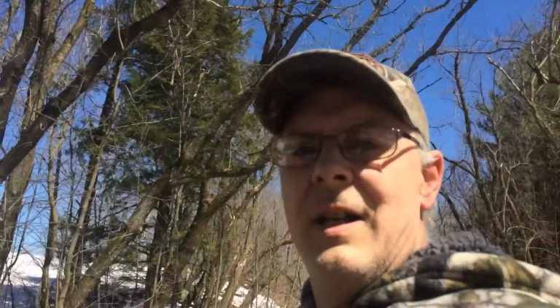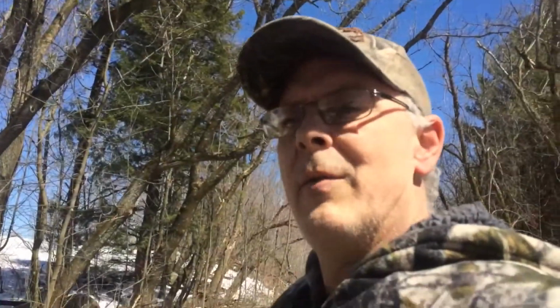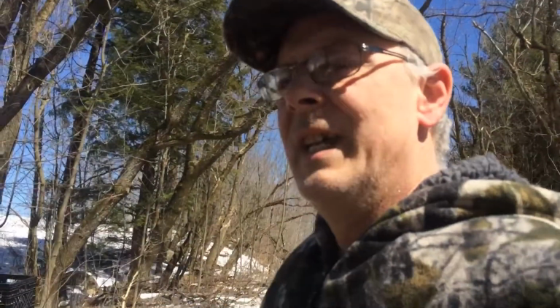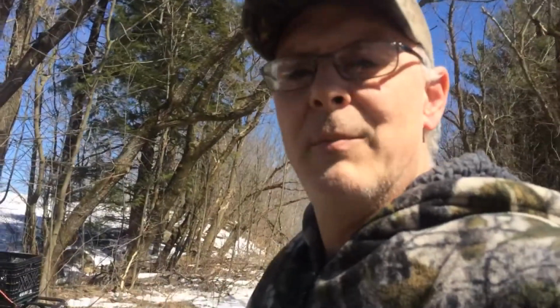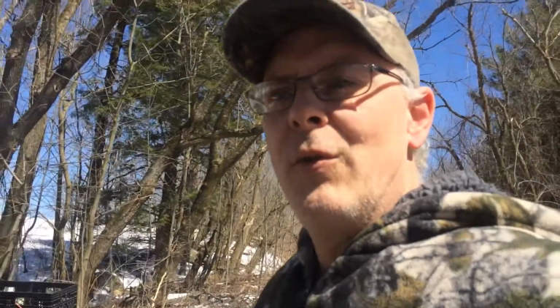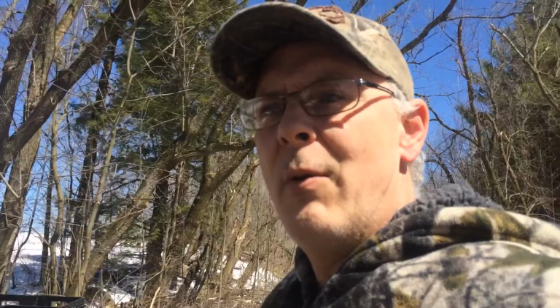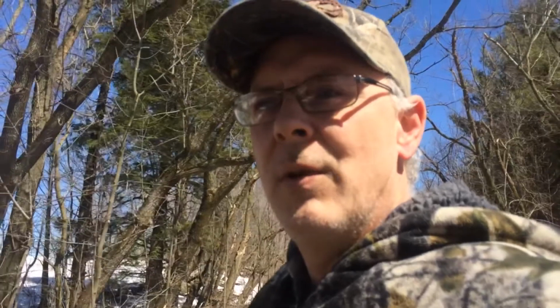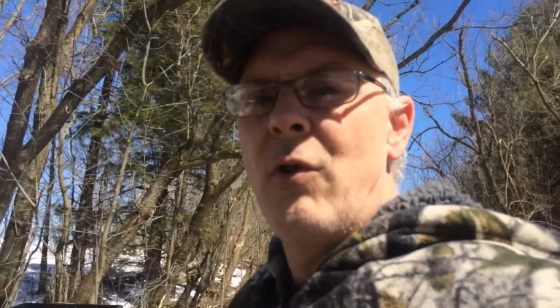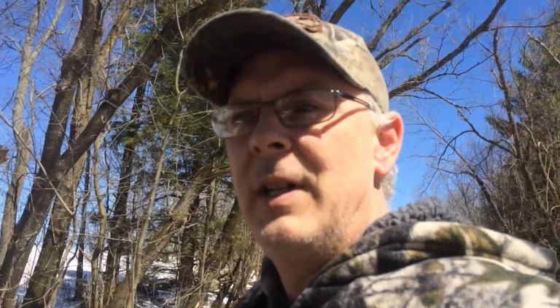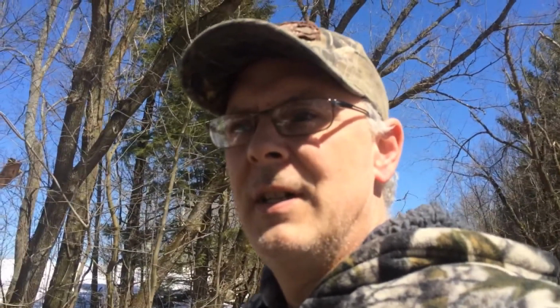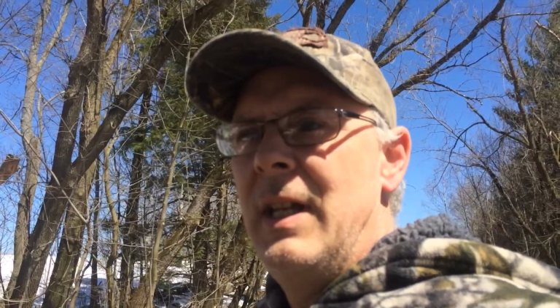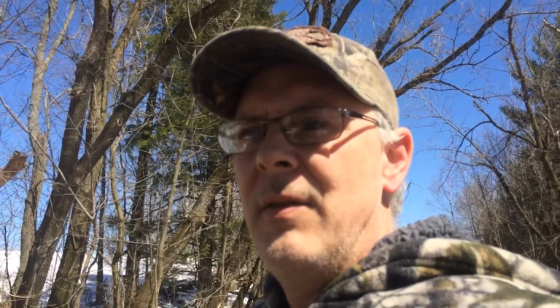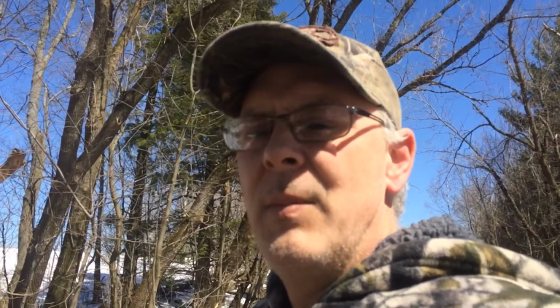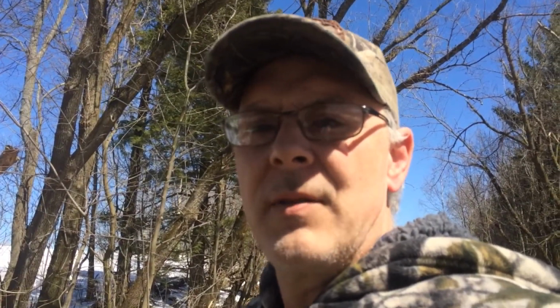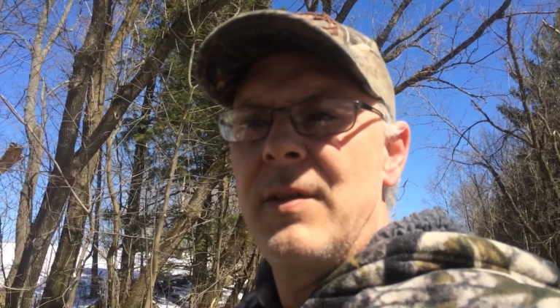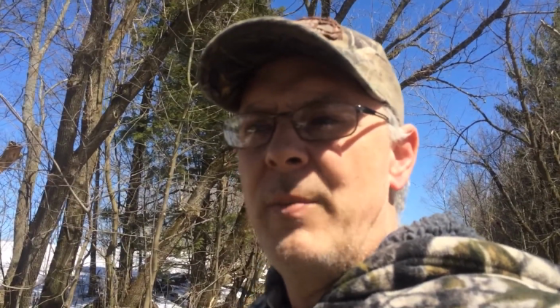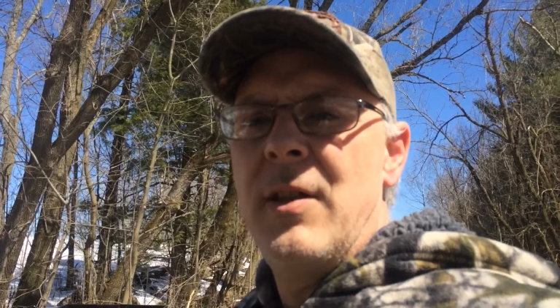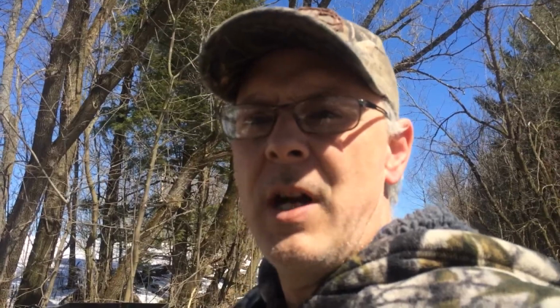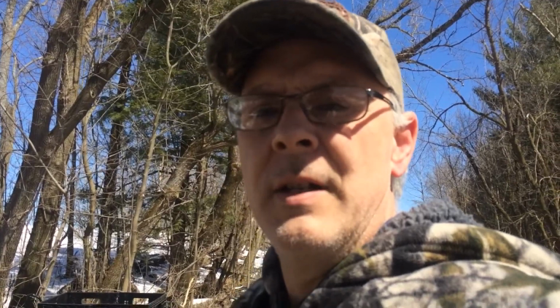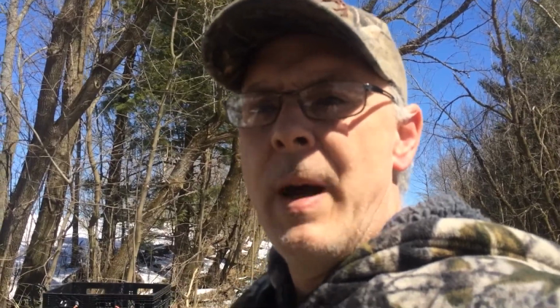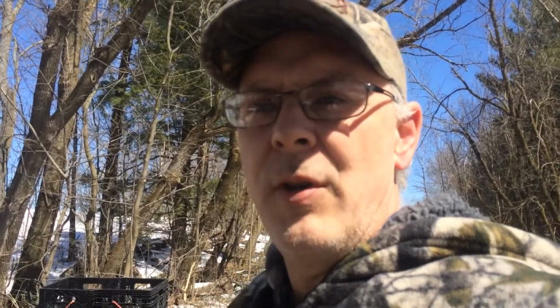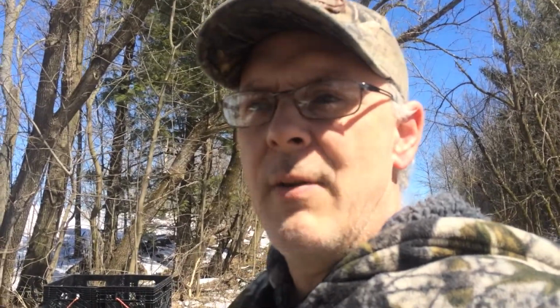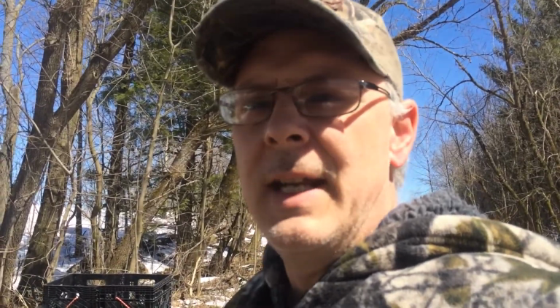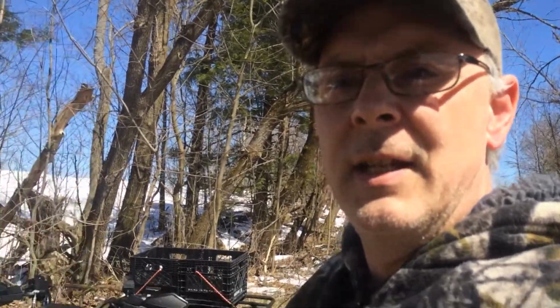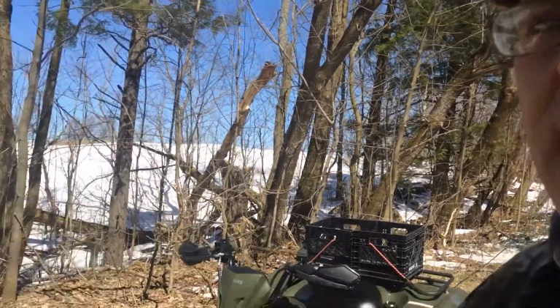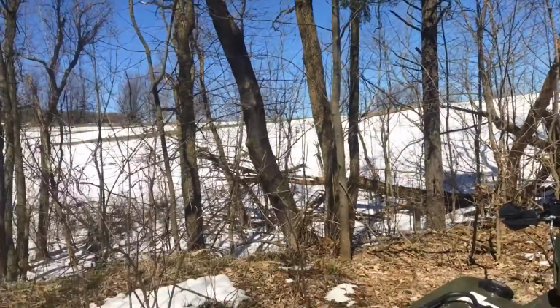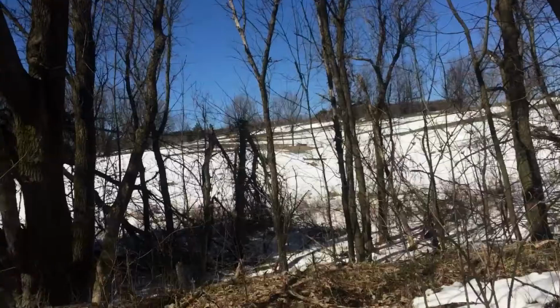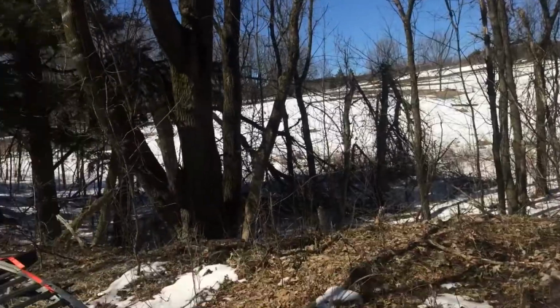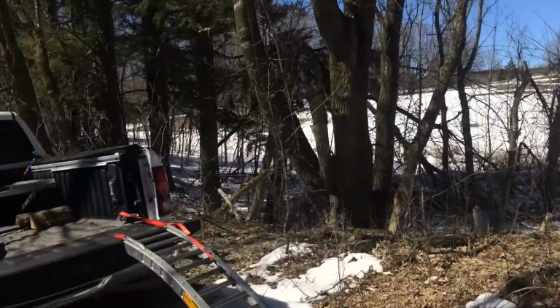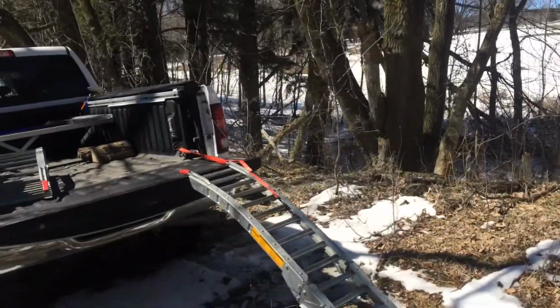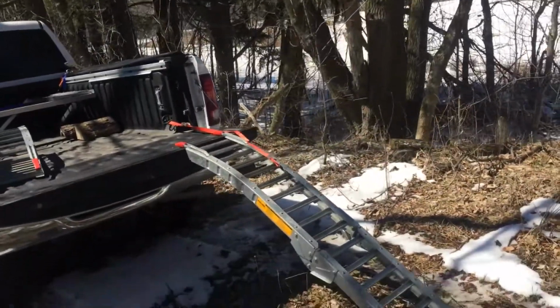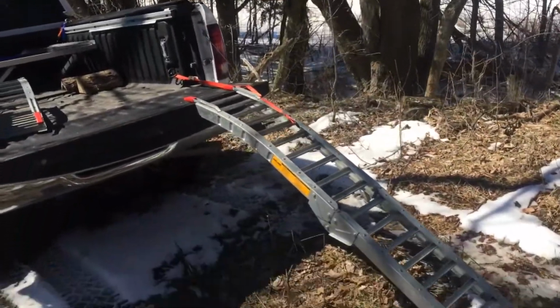Hello everyone. I'm going to show you how I loaded the four-wheeler into the 6.4 box bed and the RAM box. Someone asked in one of the comment sections what ramps I use, so I'm going to show you that right now.